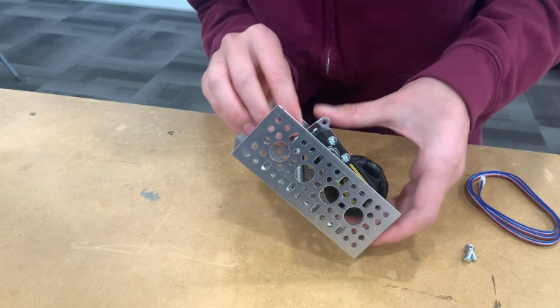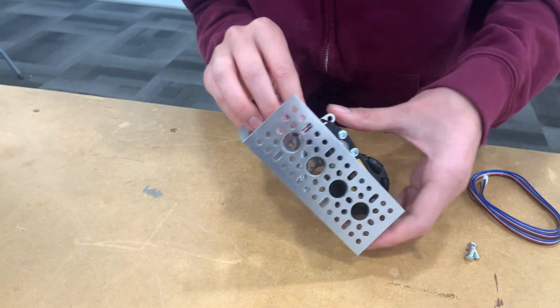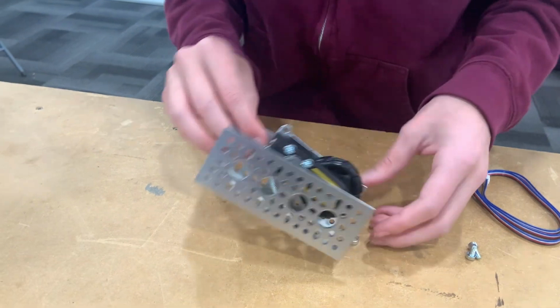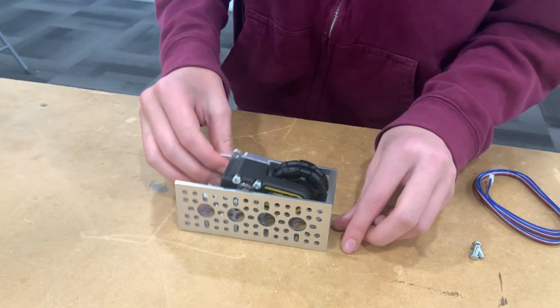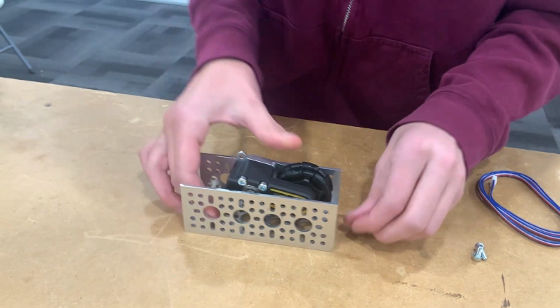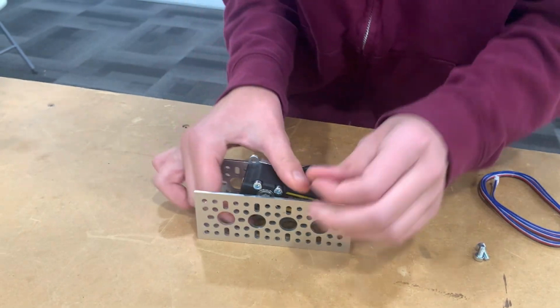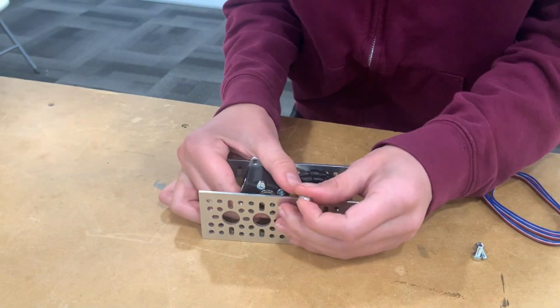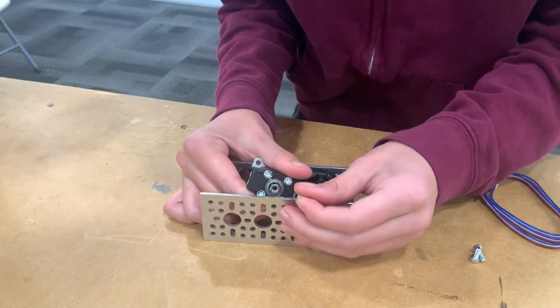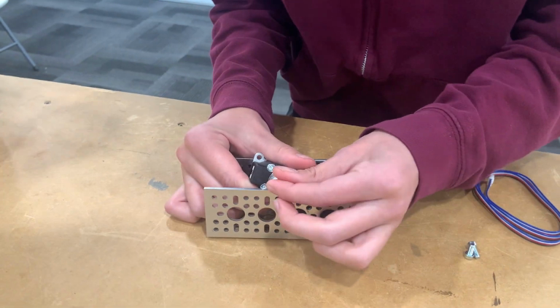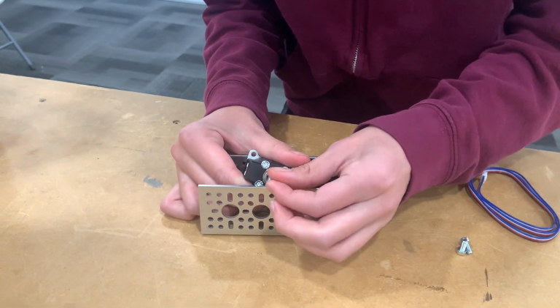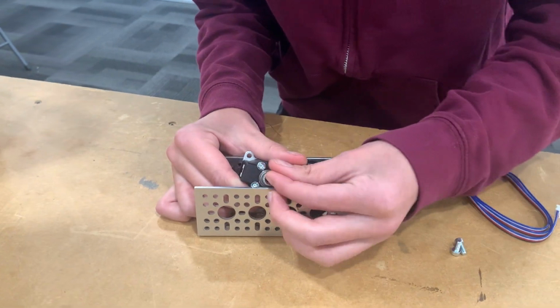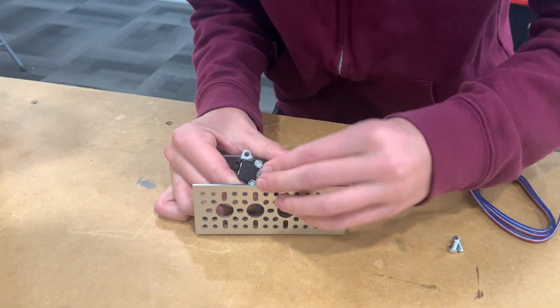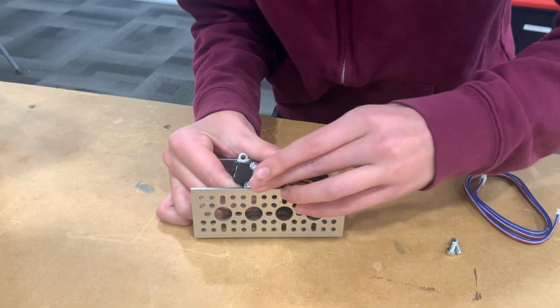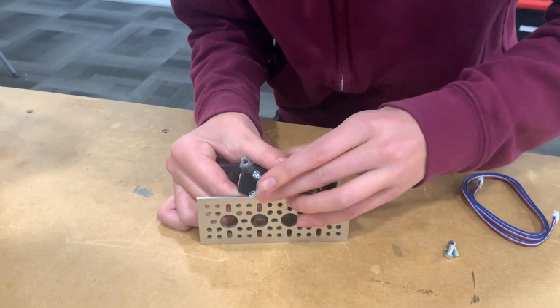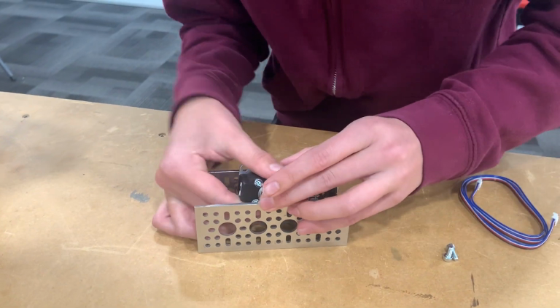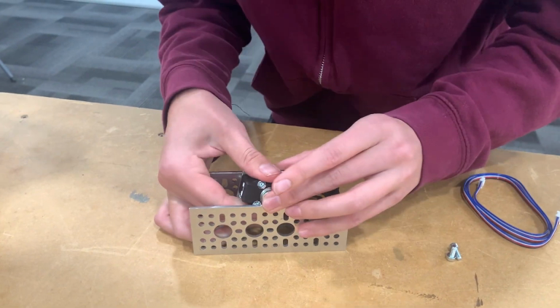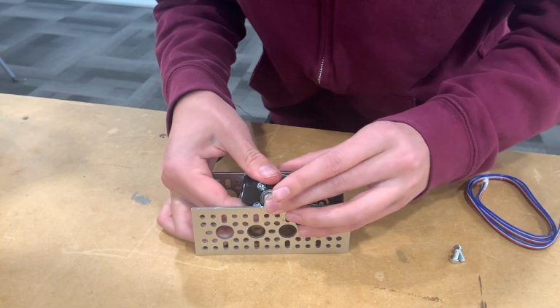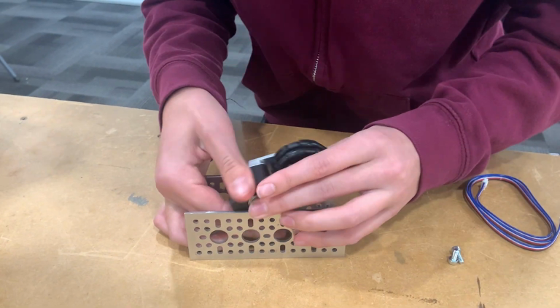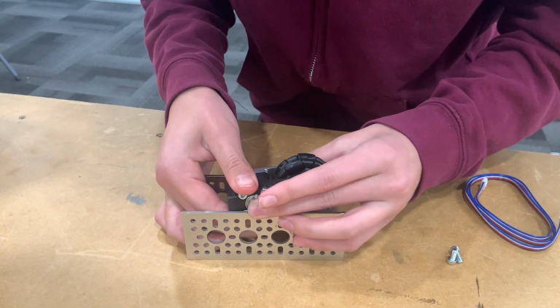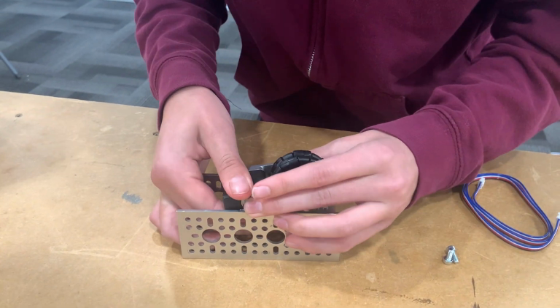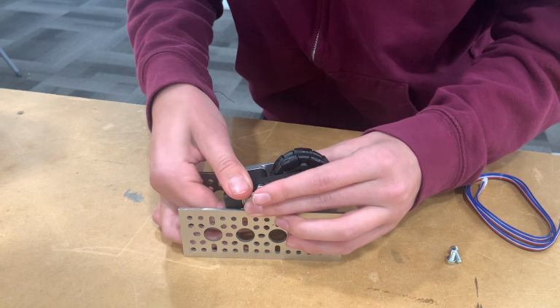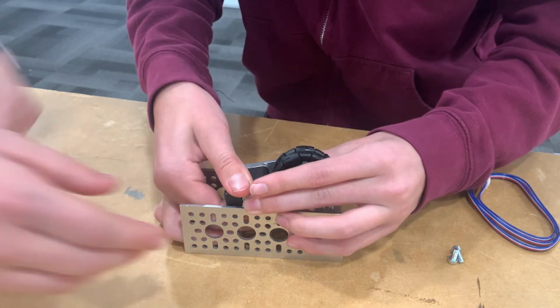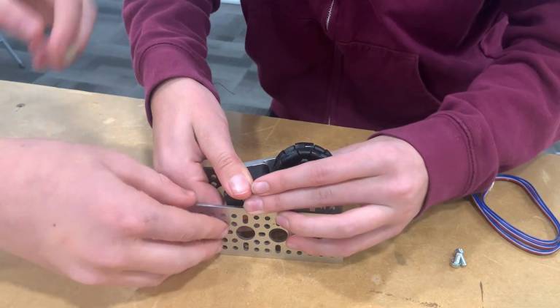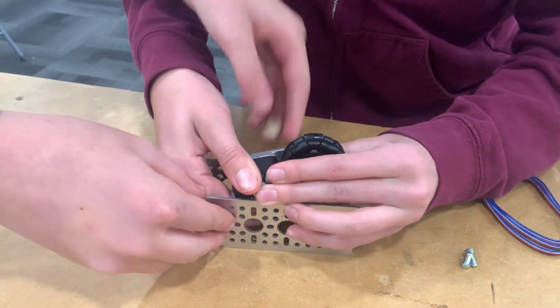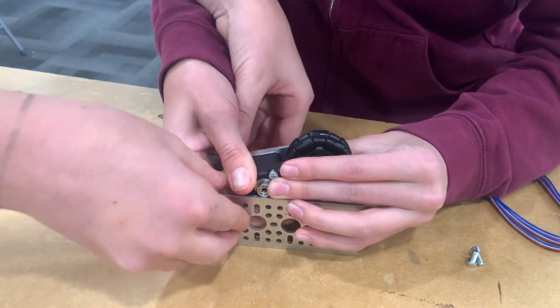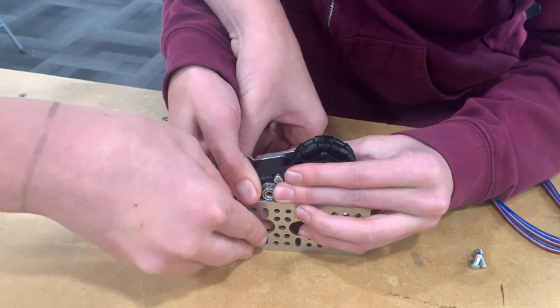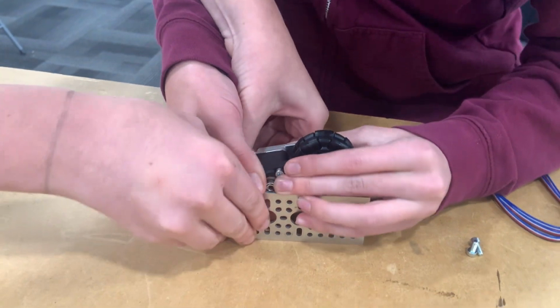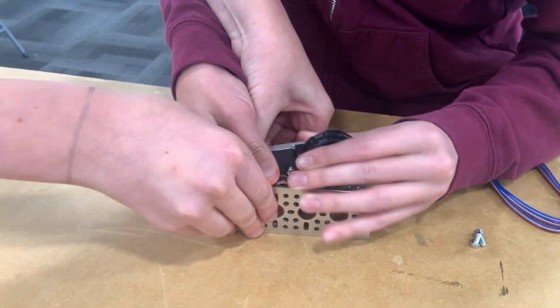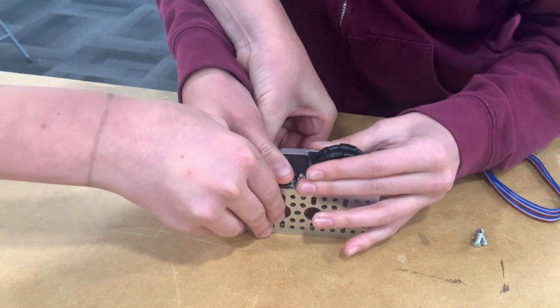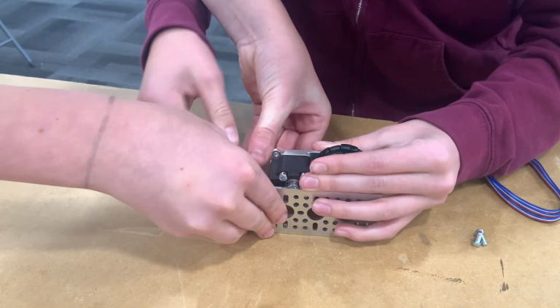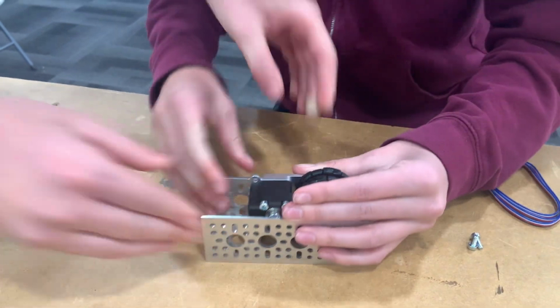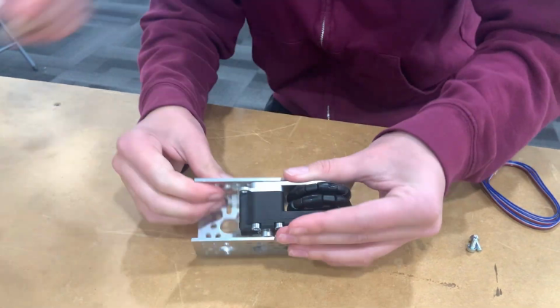We need the spacer now. Make sure your spacer doesn't fall out — it's important. You put it in. Okay, there we go.